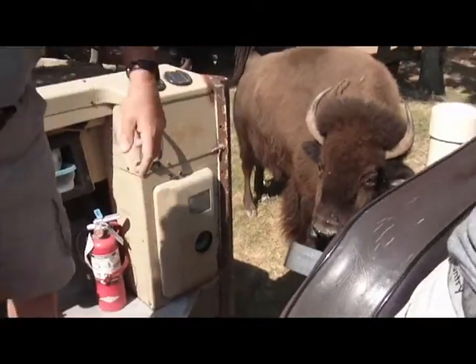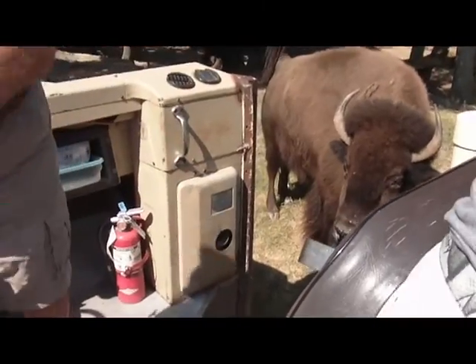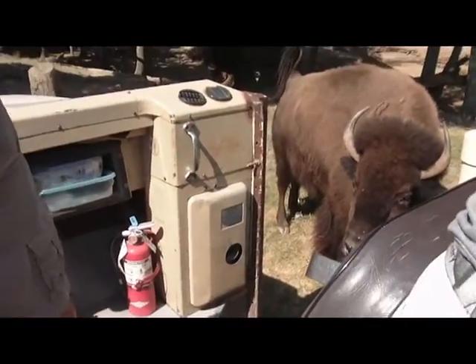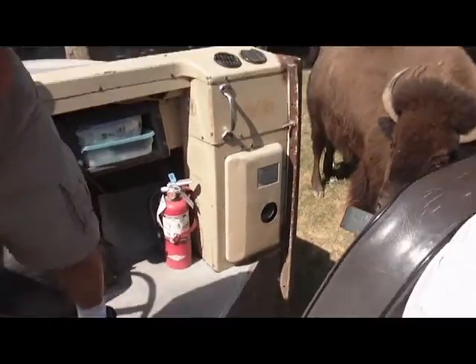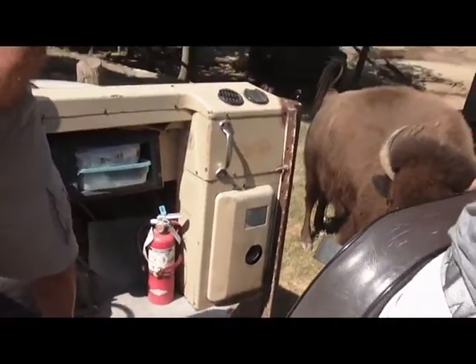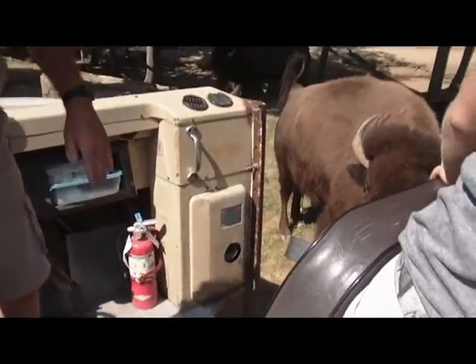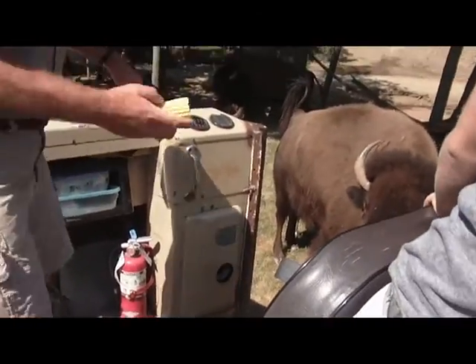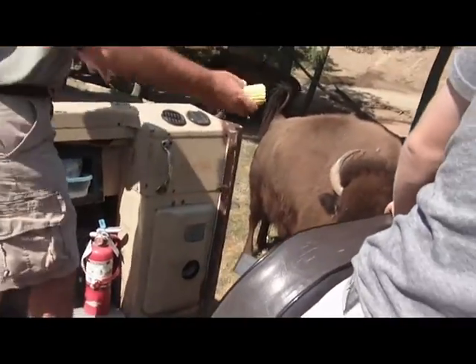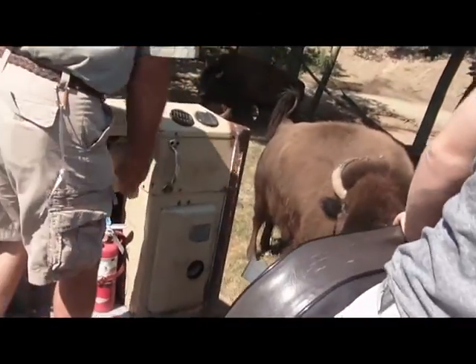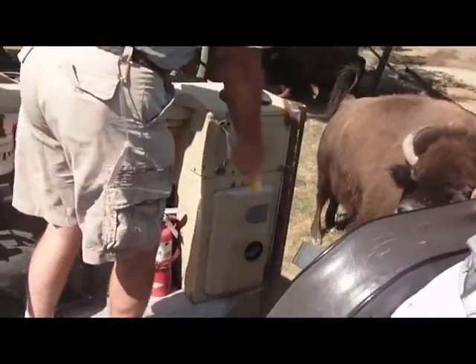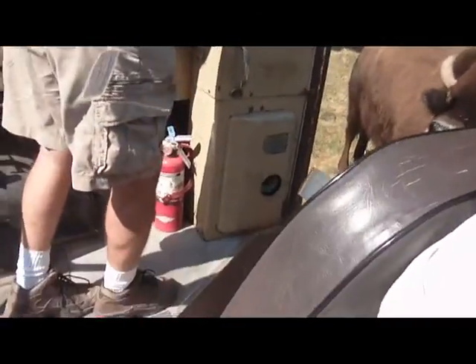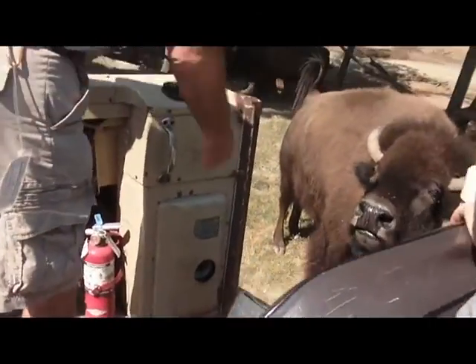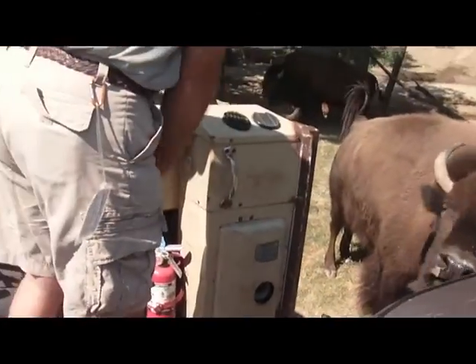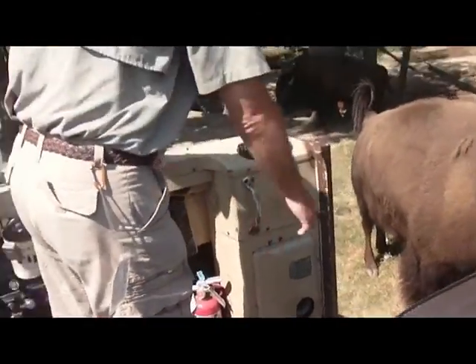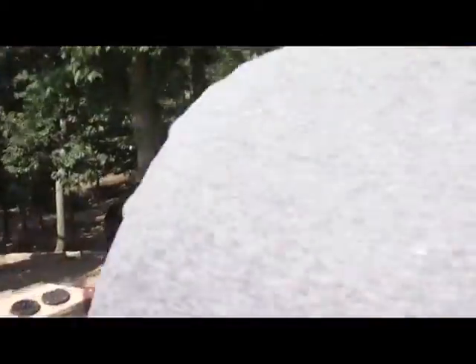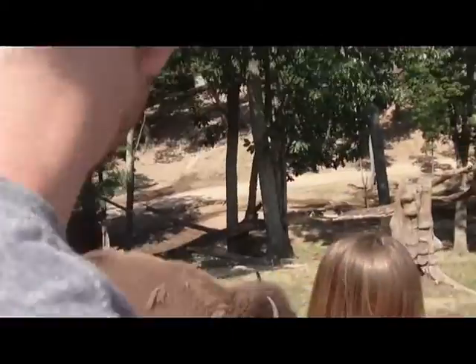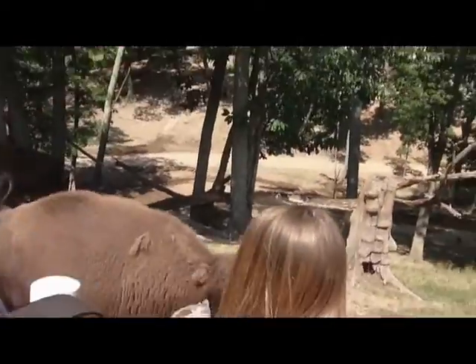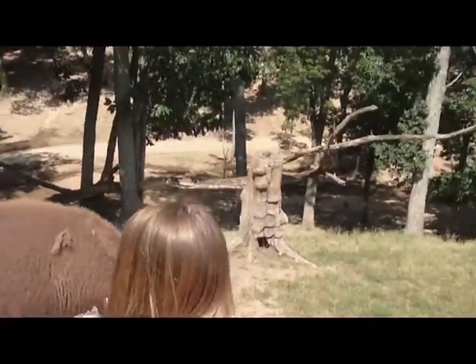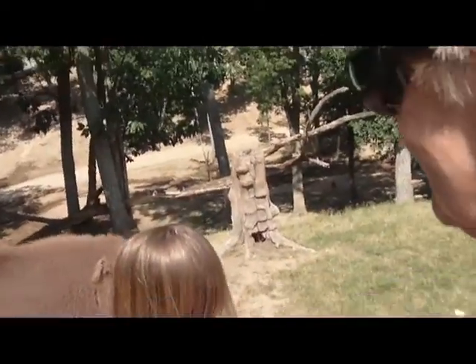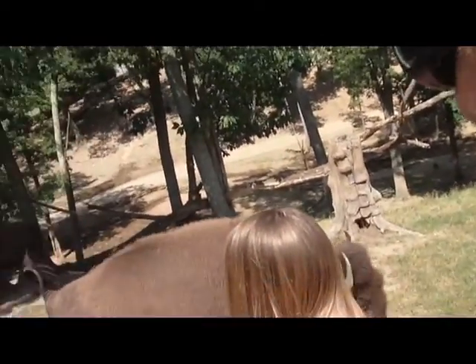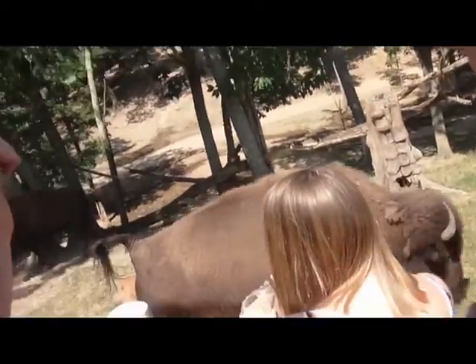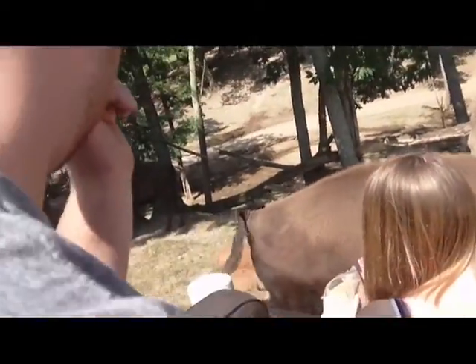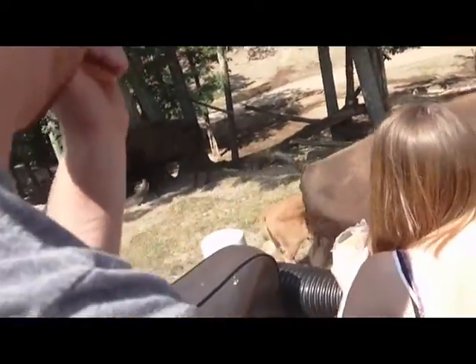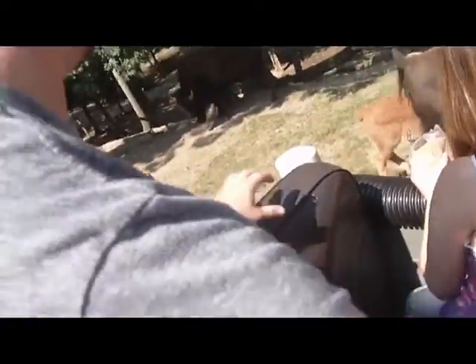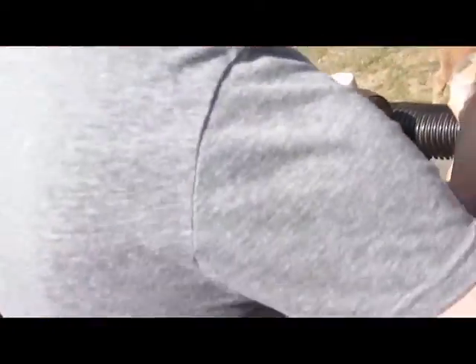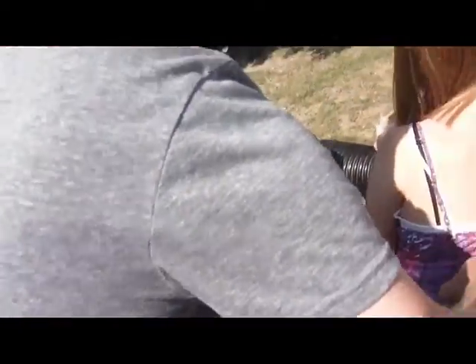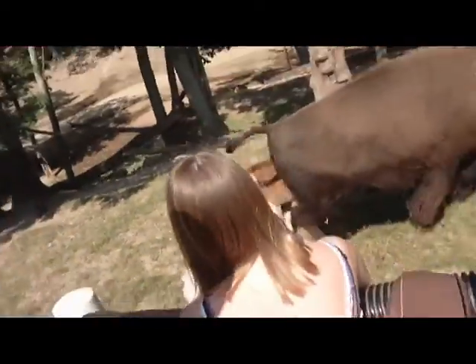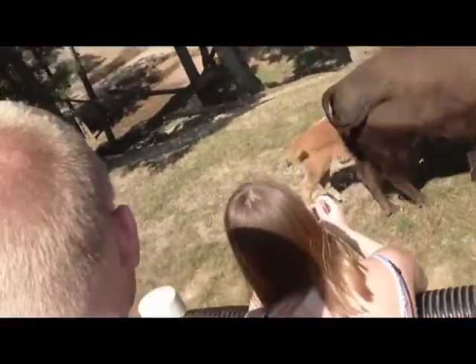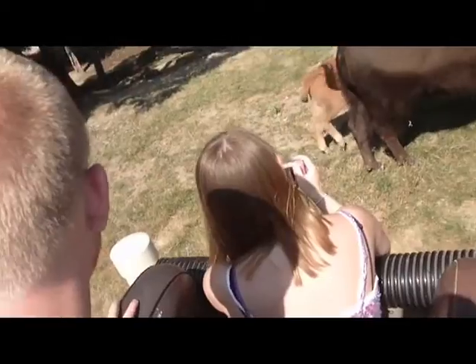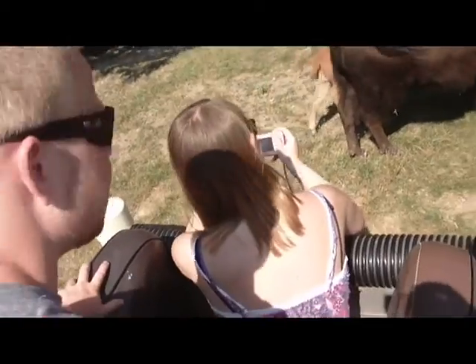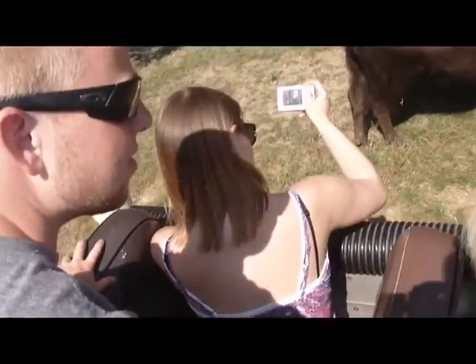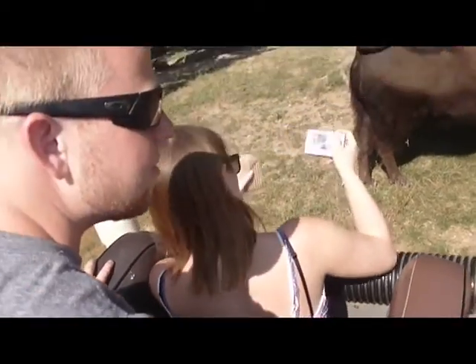I can get her out away from the bus there a little bit so everybody can see her. Somebody got a poo.